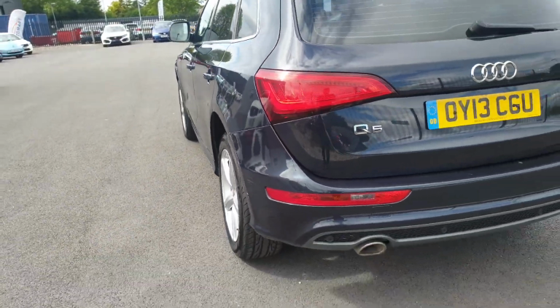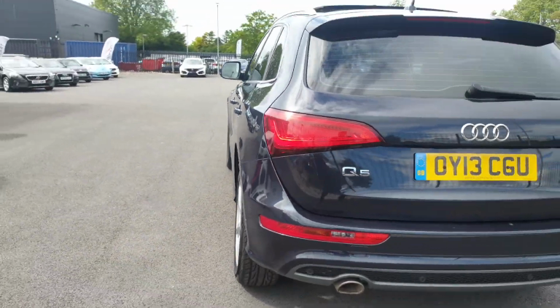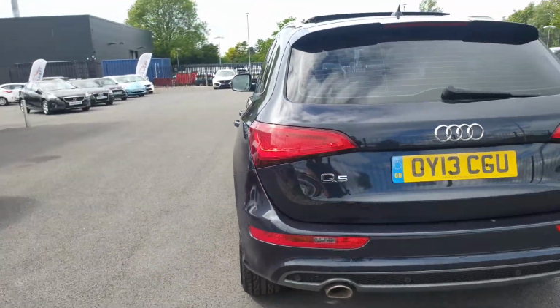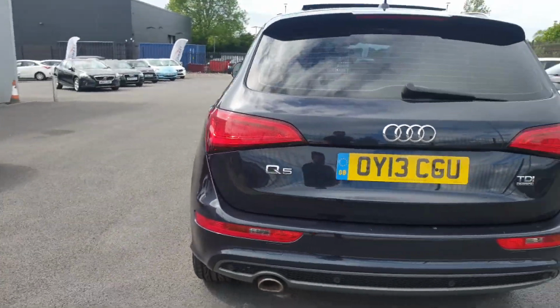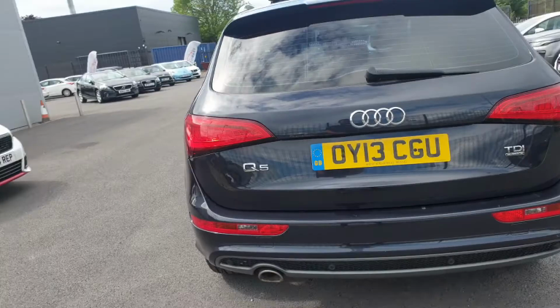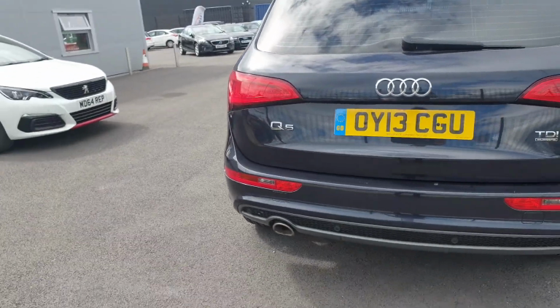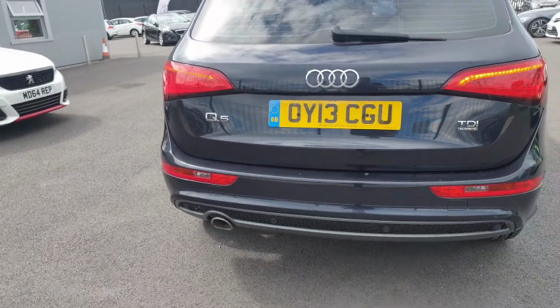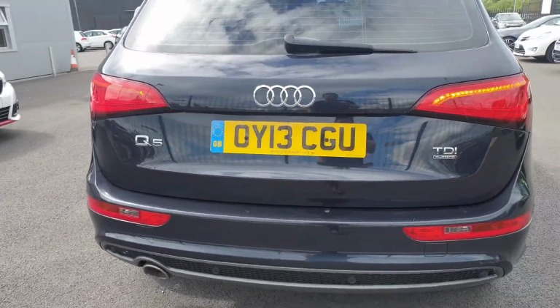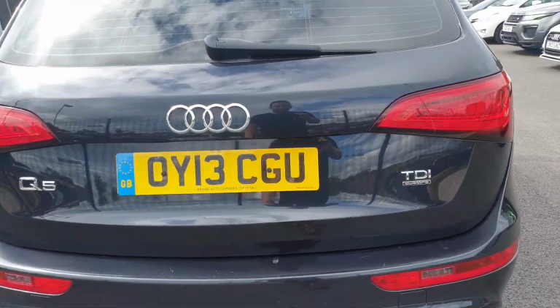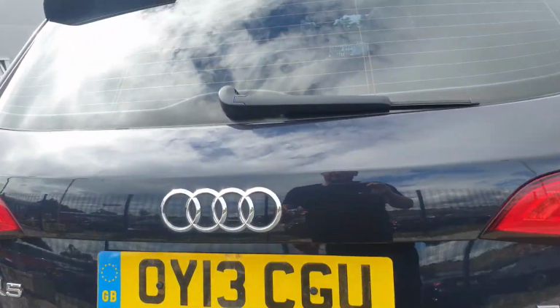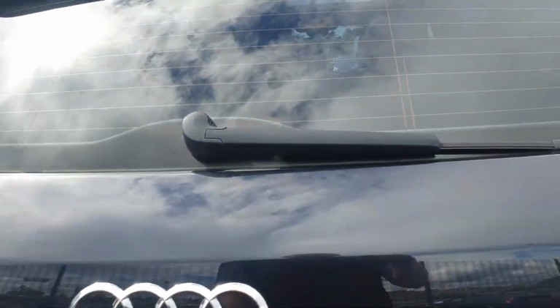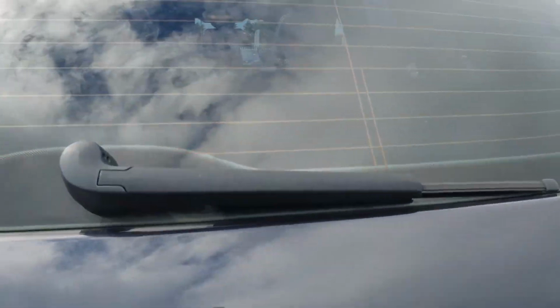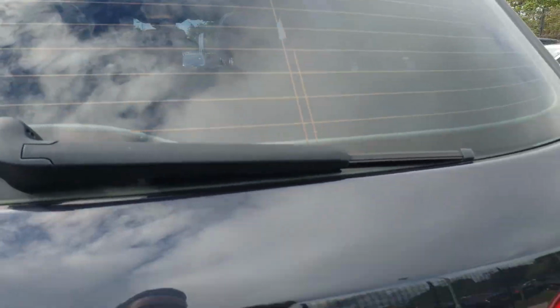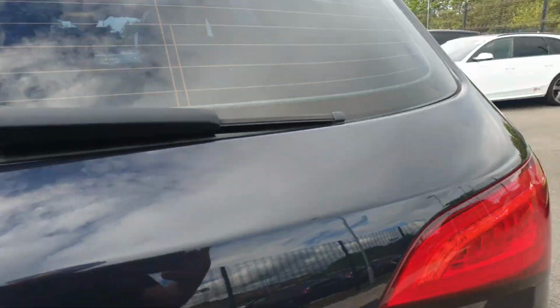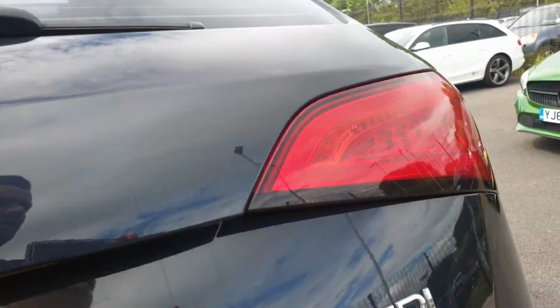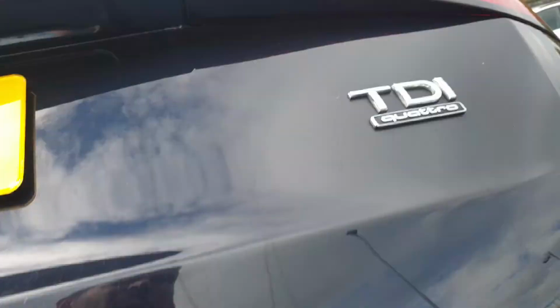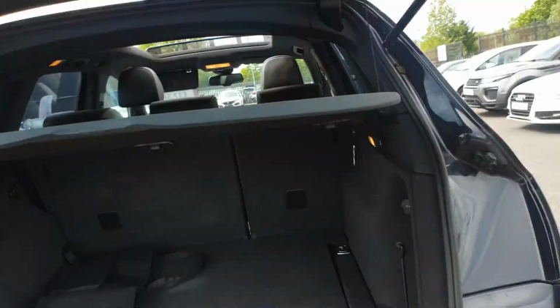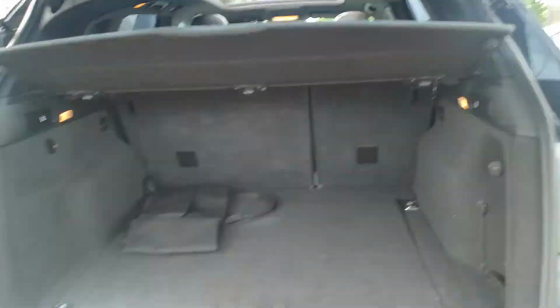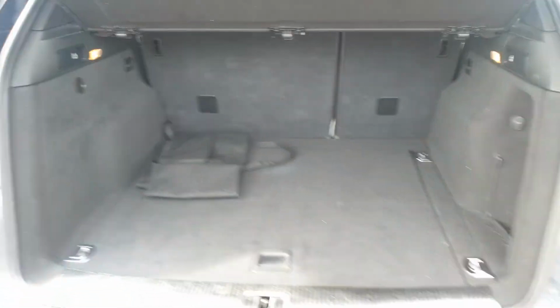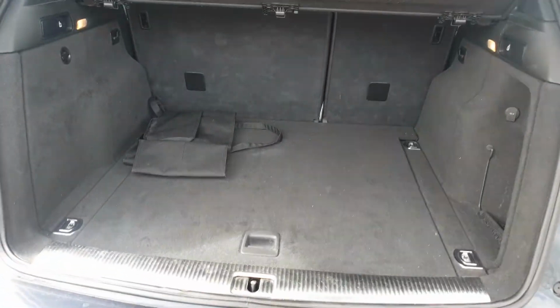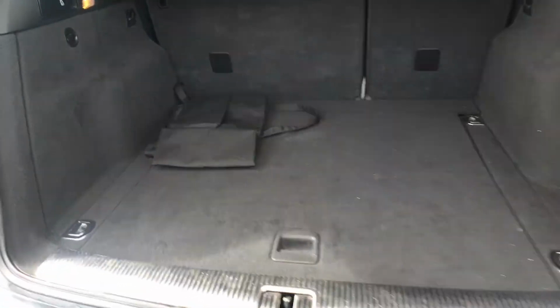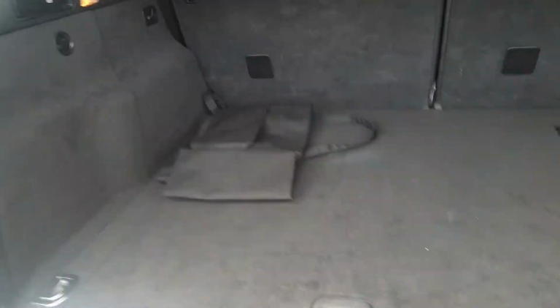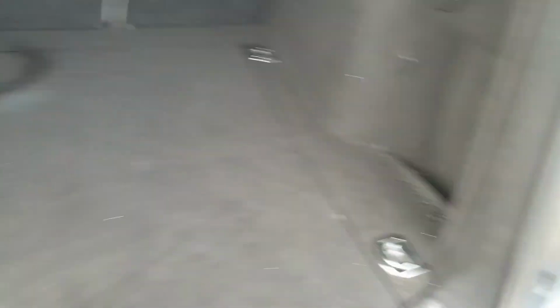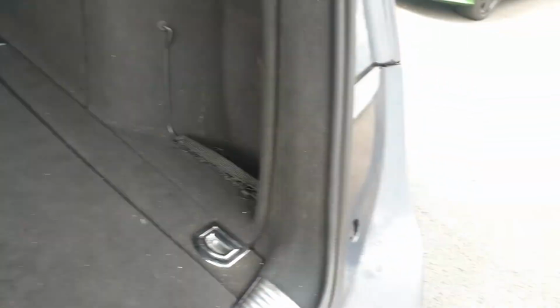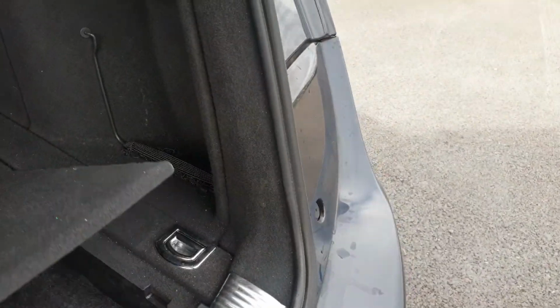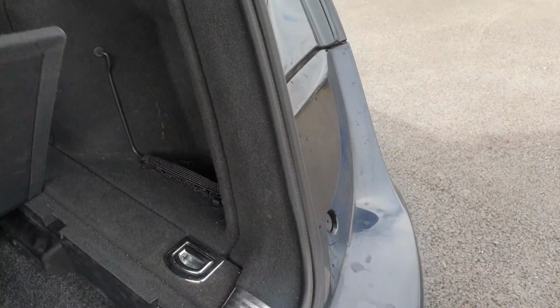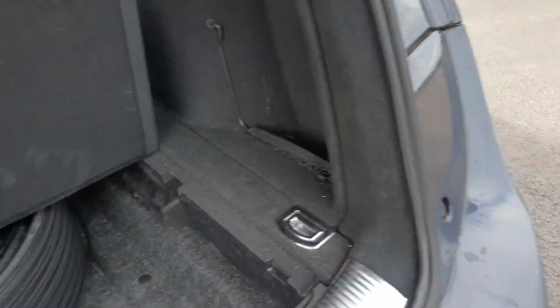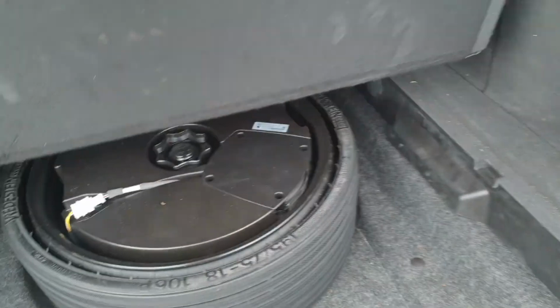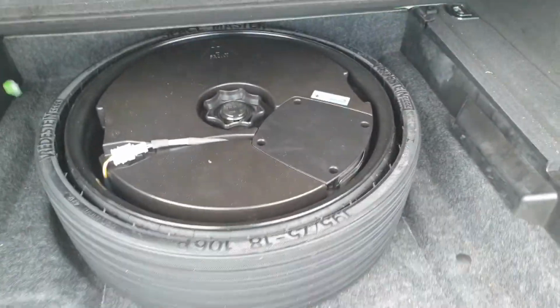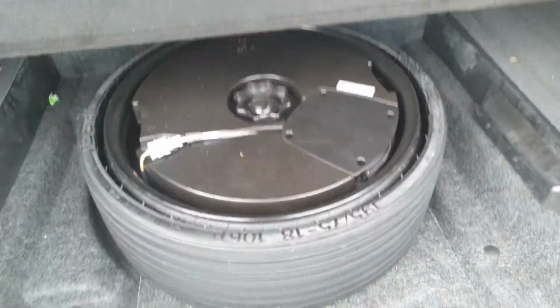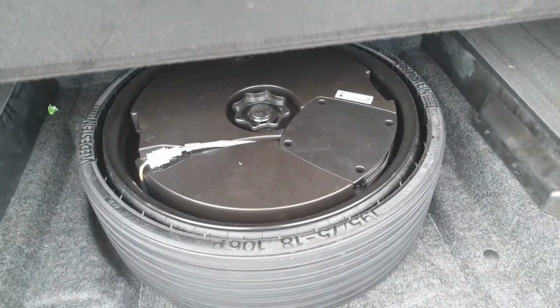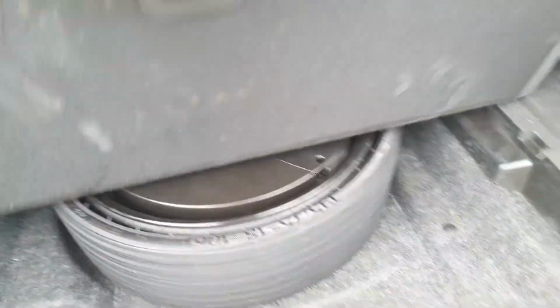The car will undergo a full premium valet and a full polish. It is the Quattro as well, so there's a four-wheel drive variant. There's a nice spacious boot, with a space saver.